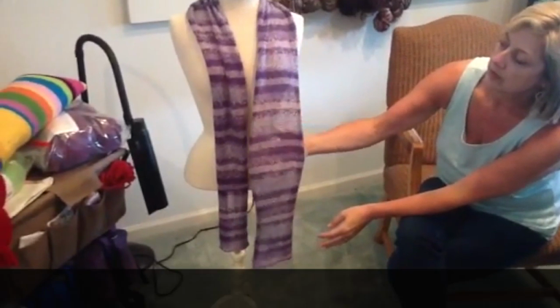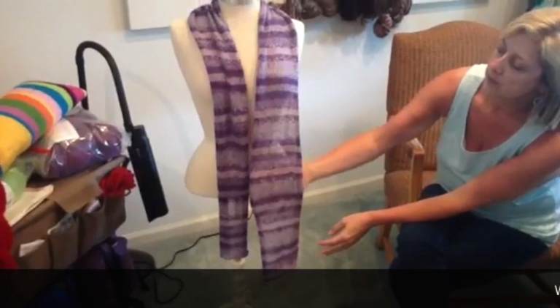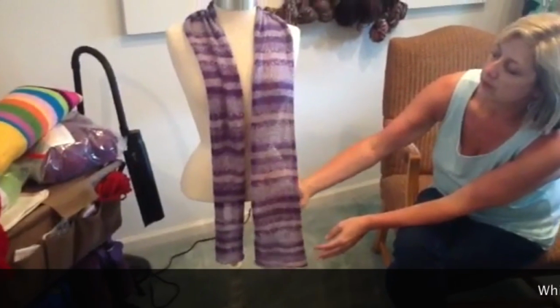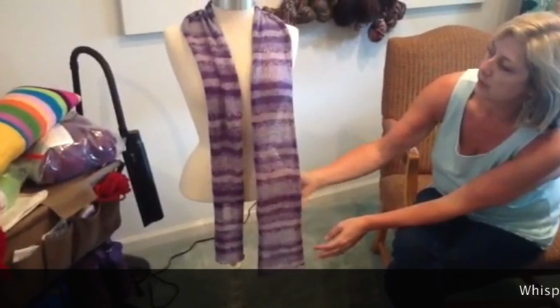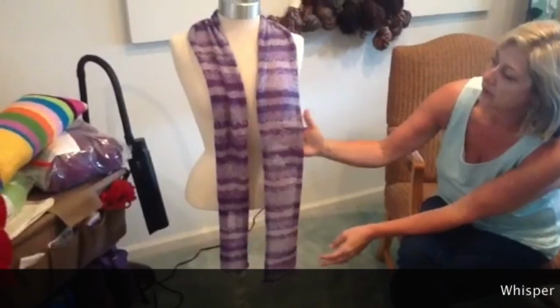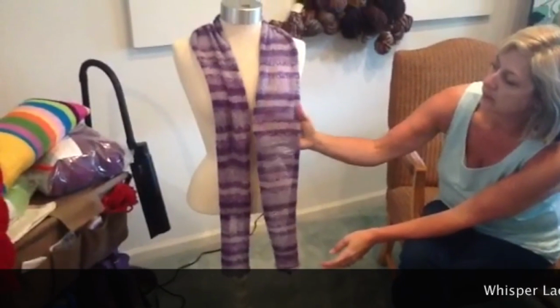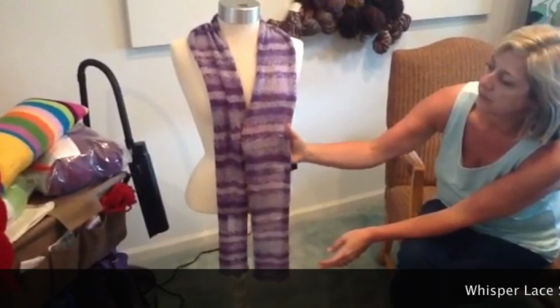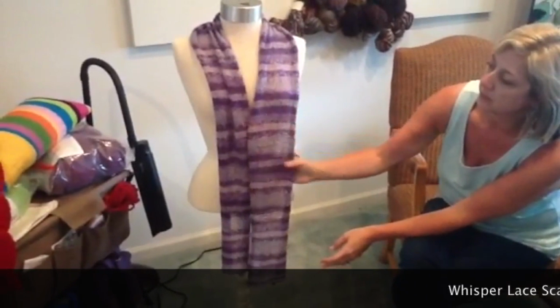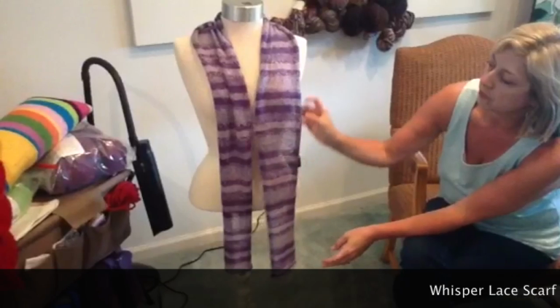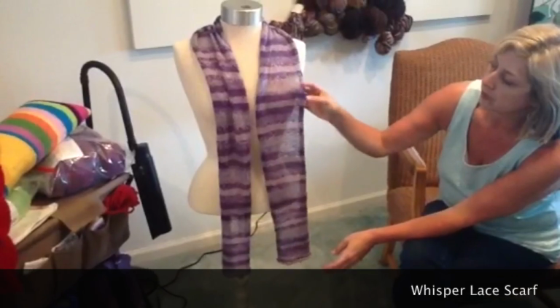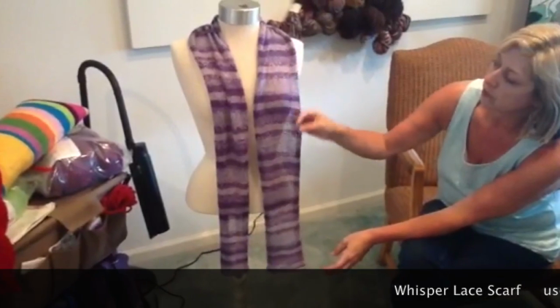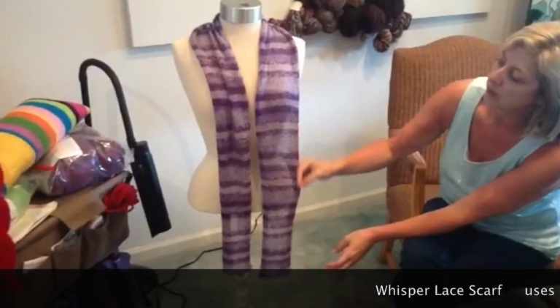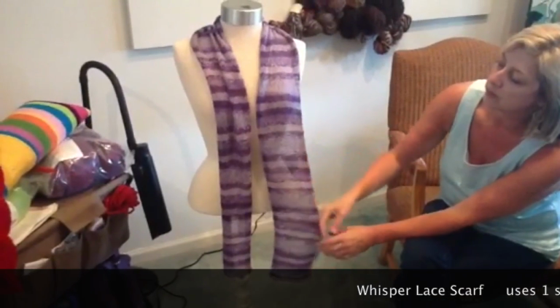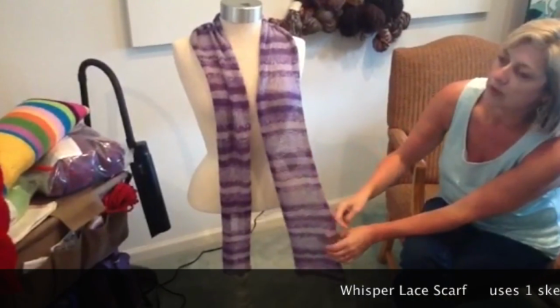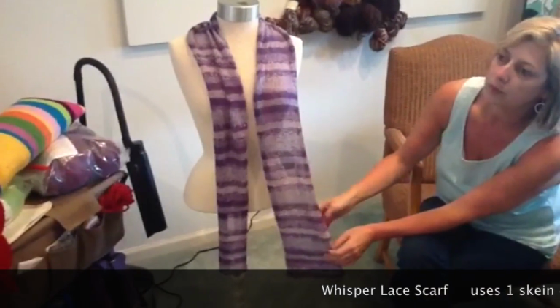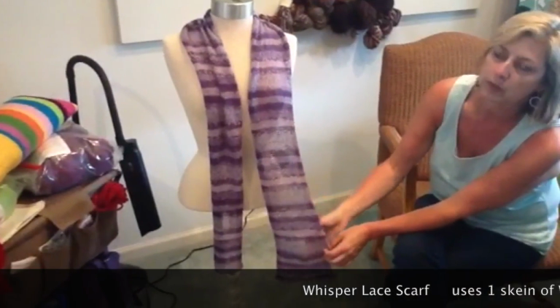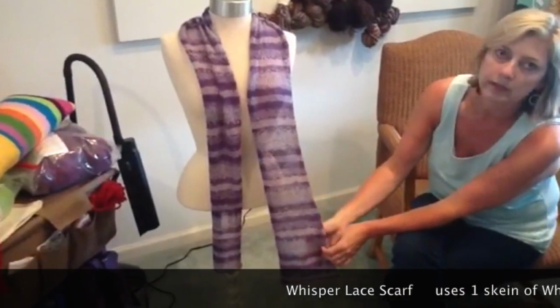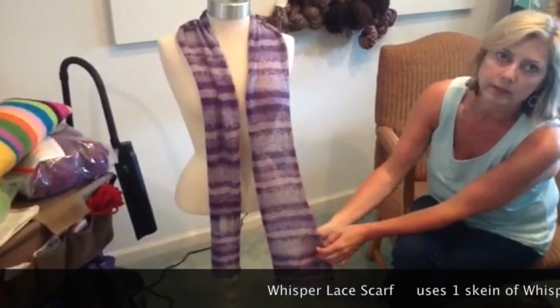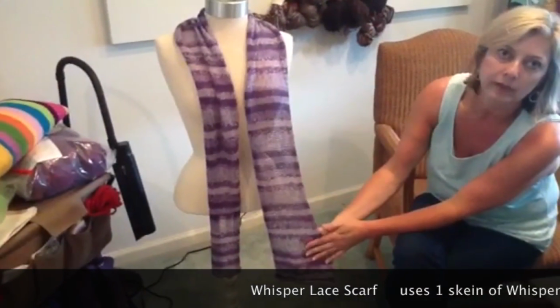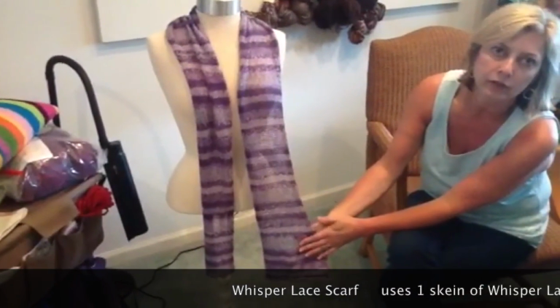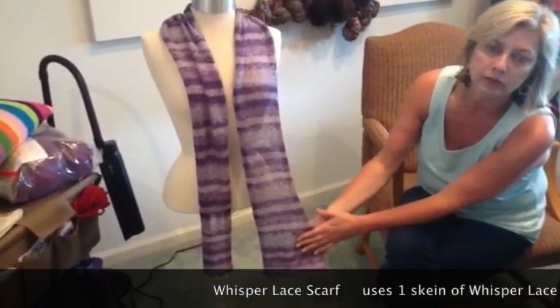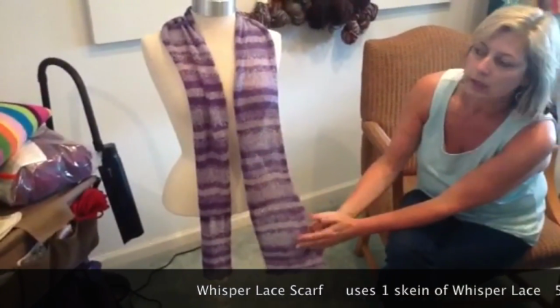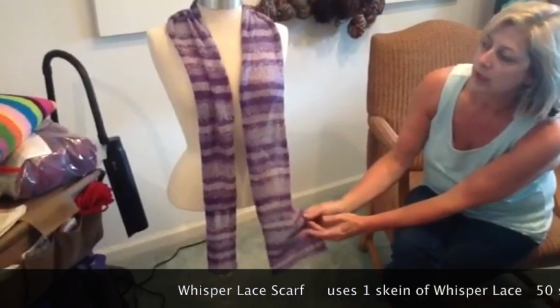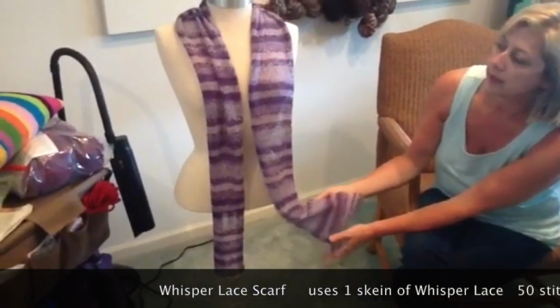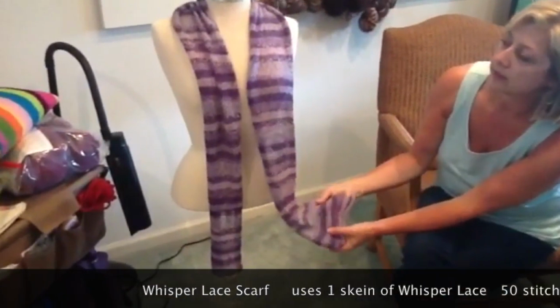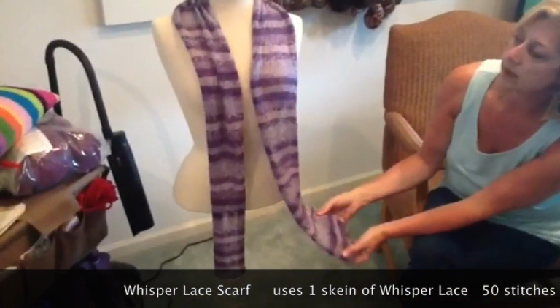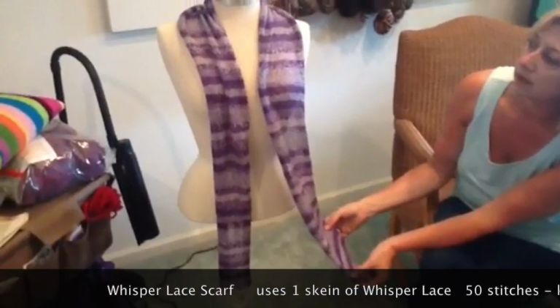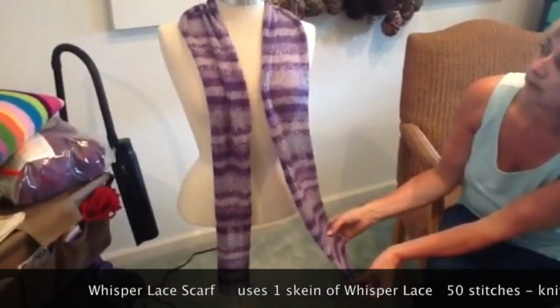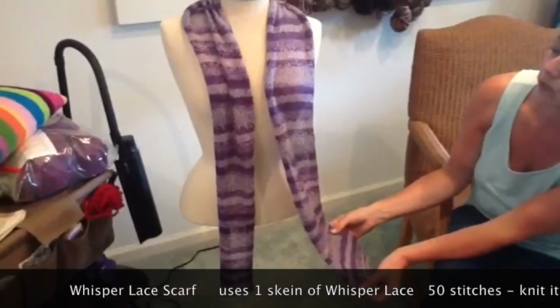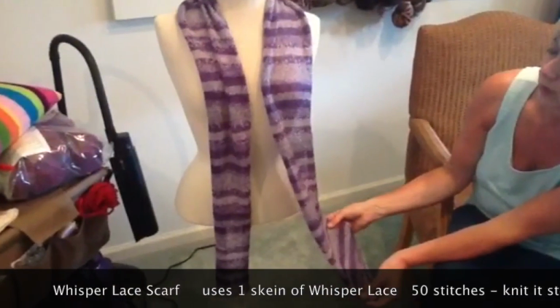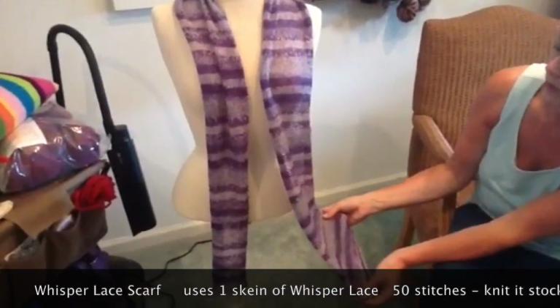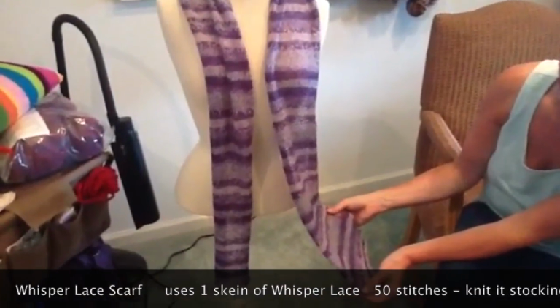This is another one of the yarns I love at the shop. This is Whisper Lace by Universal and has great yardage.